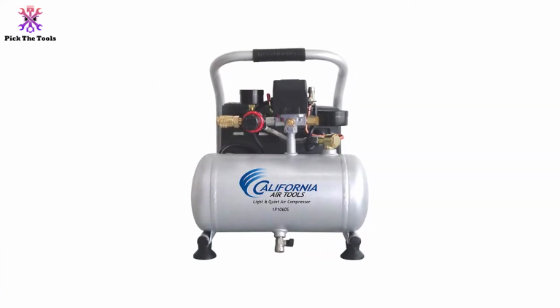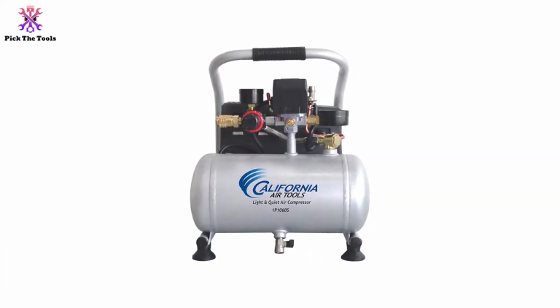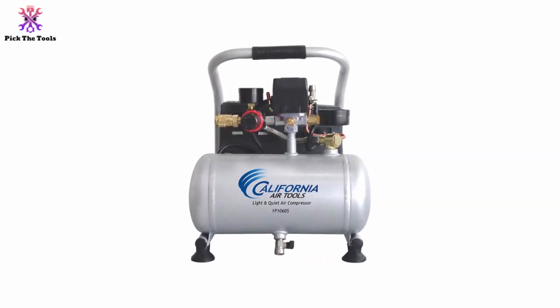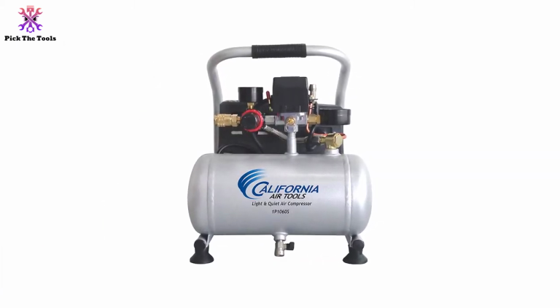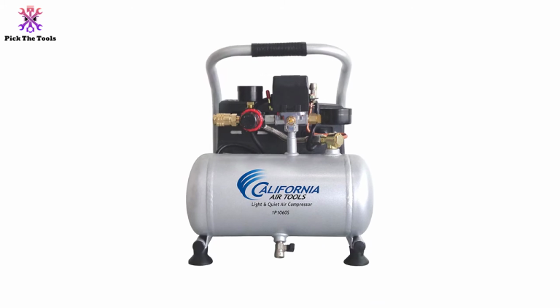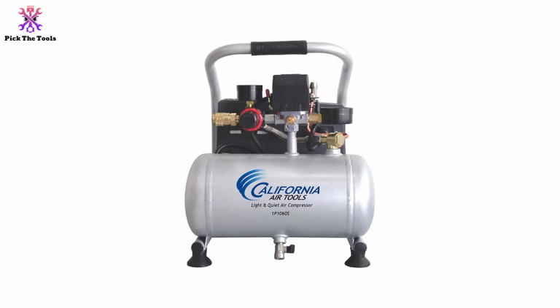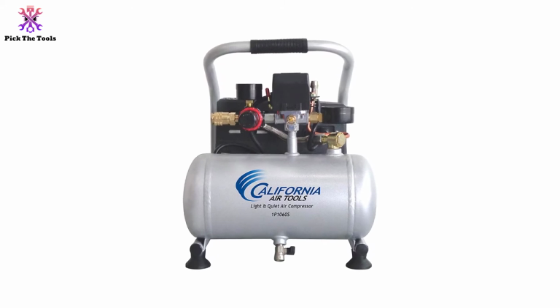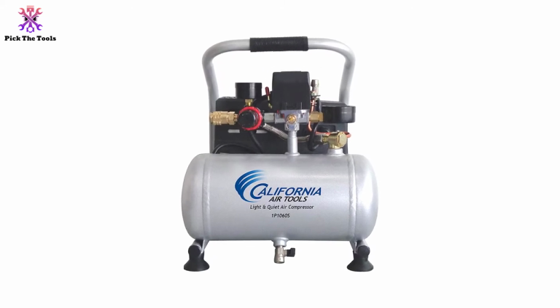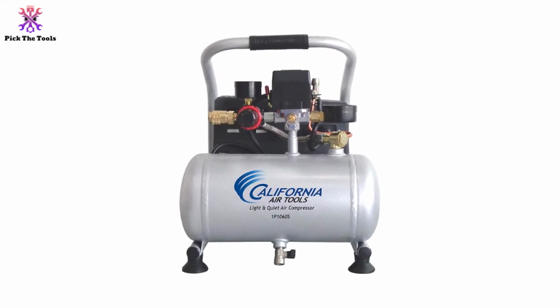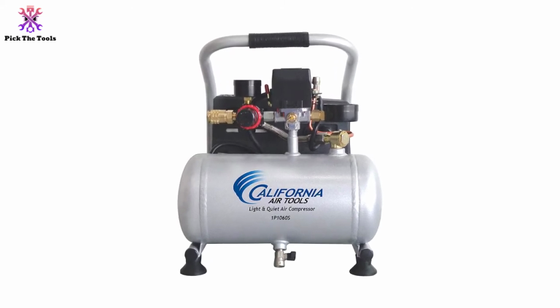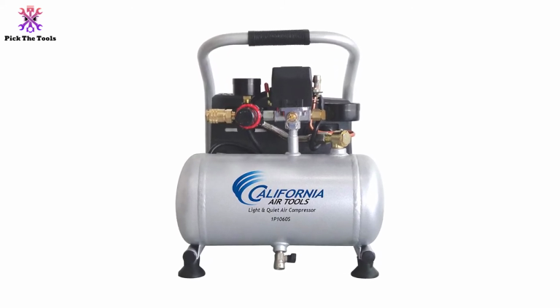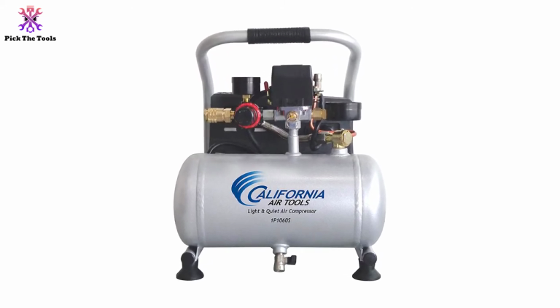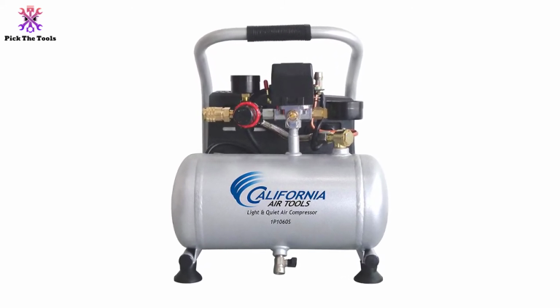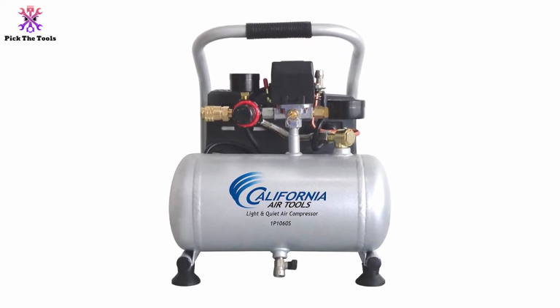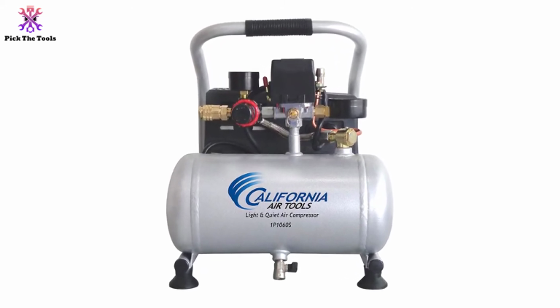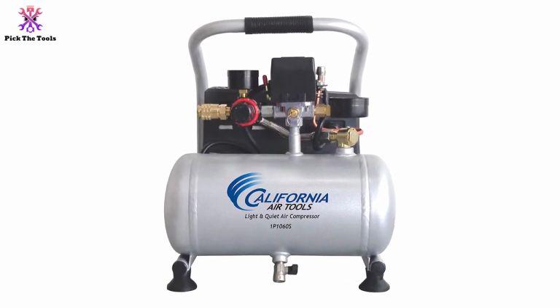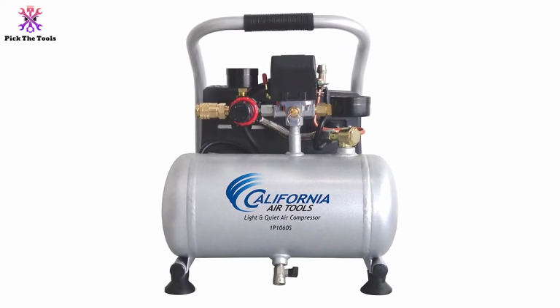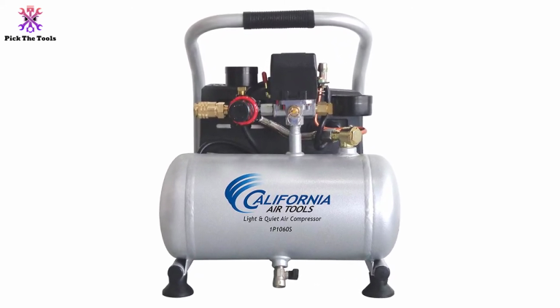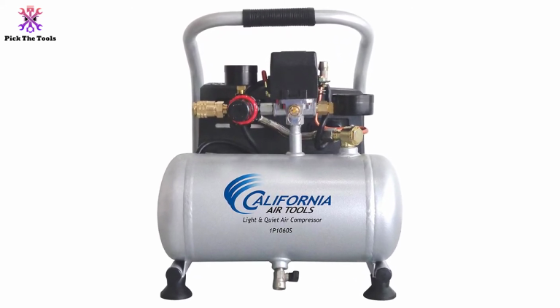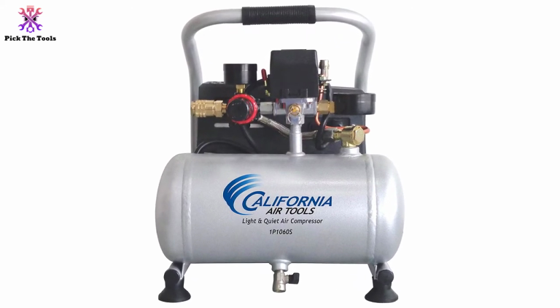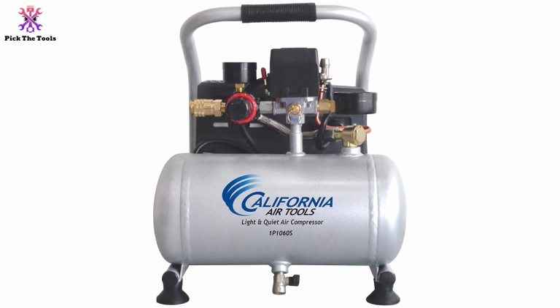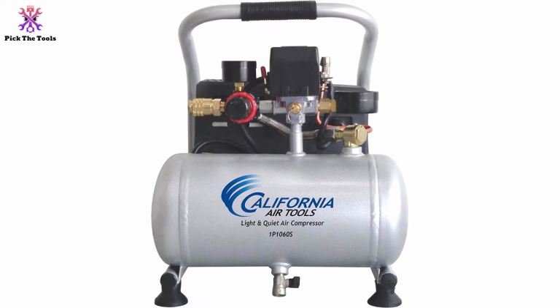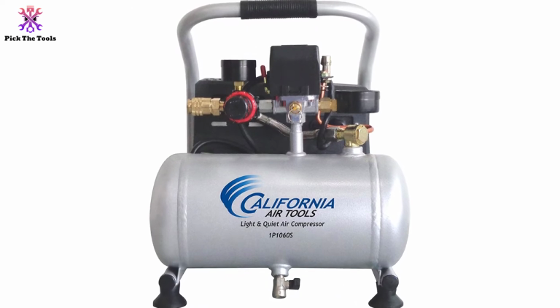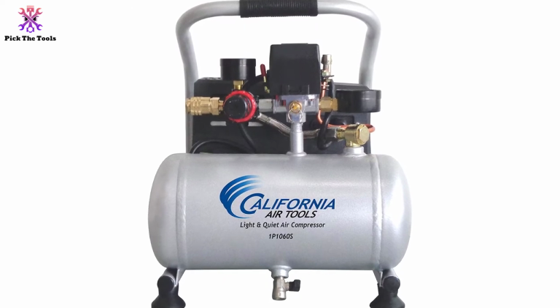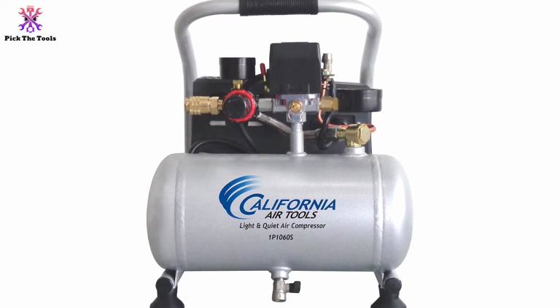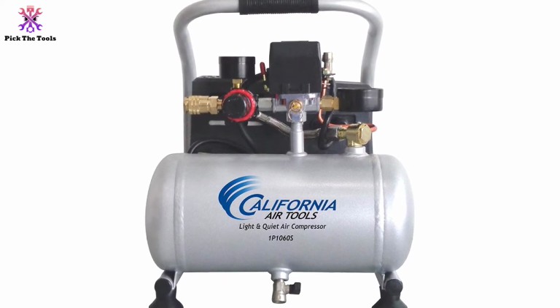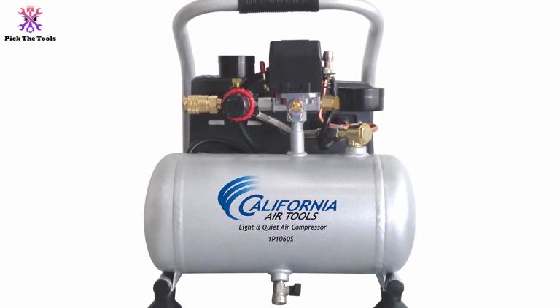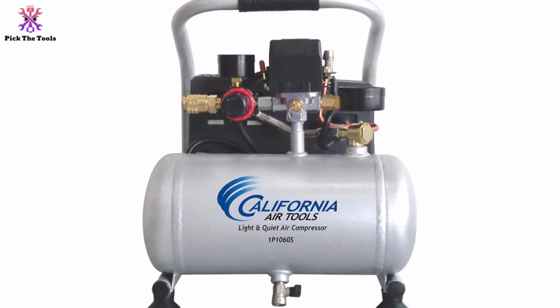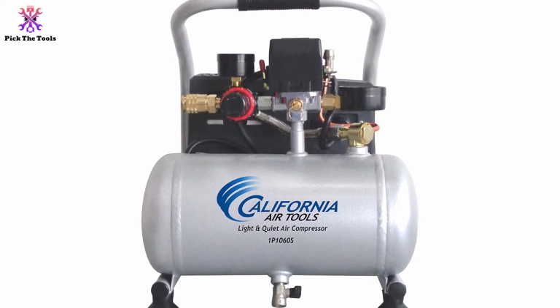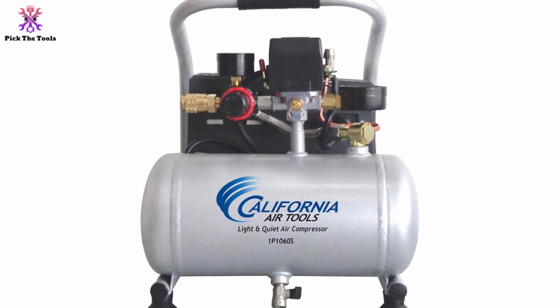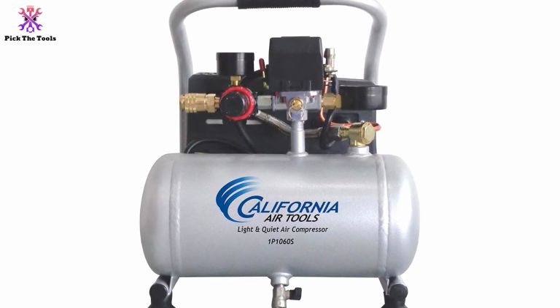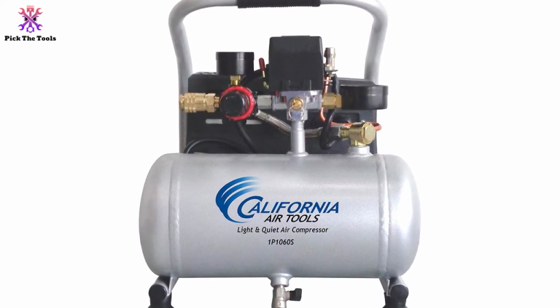The CAT 1P1060S produces 1.2 CFM at 90 PSI, making it useful for airbrushes, air guns, nail guns, and lots more. It is a great machine and perfect for indoors, especially in situations where noise is a problem.